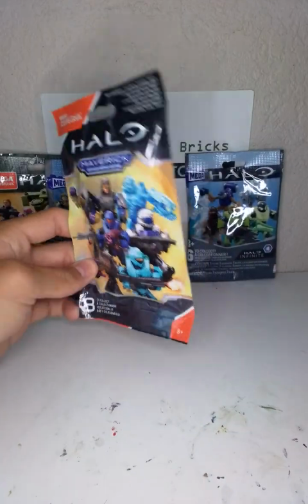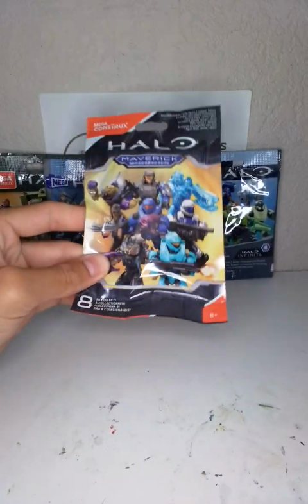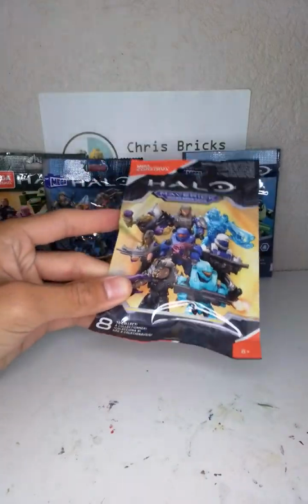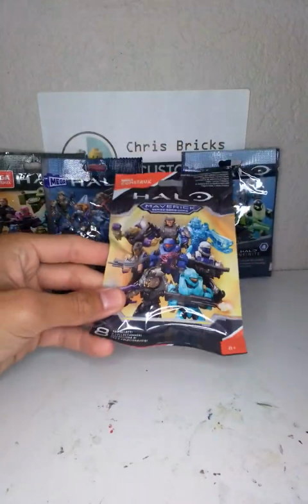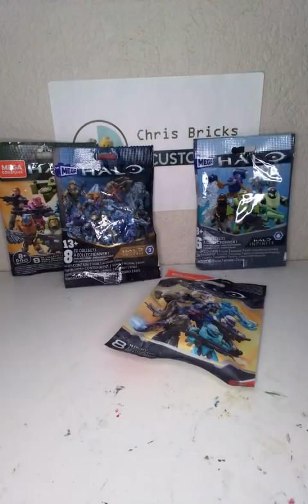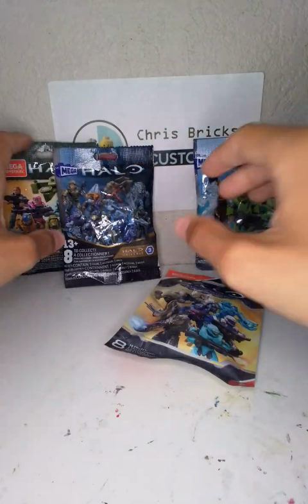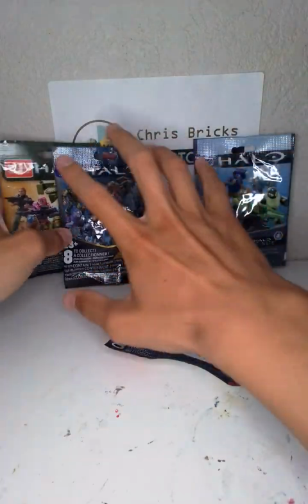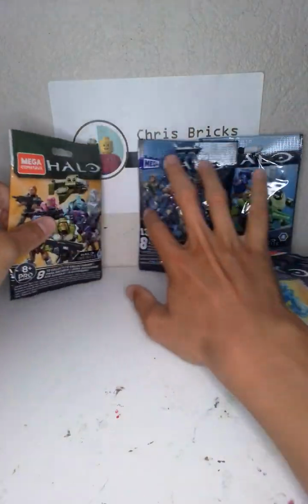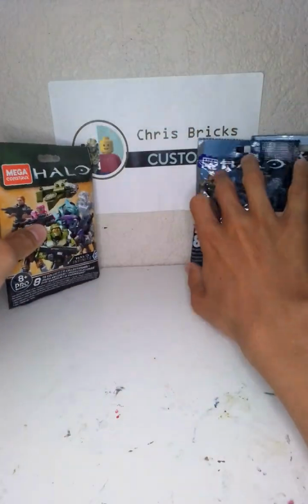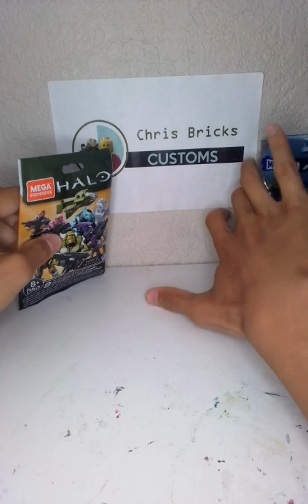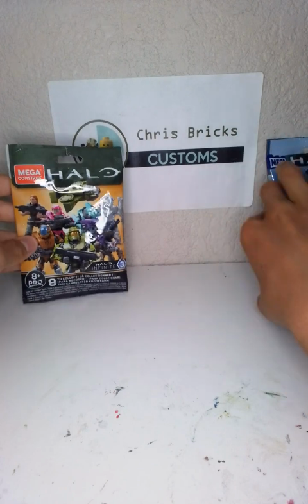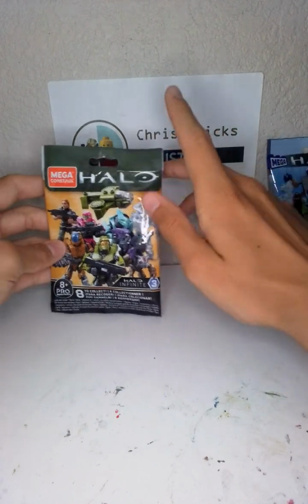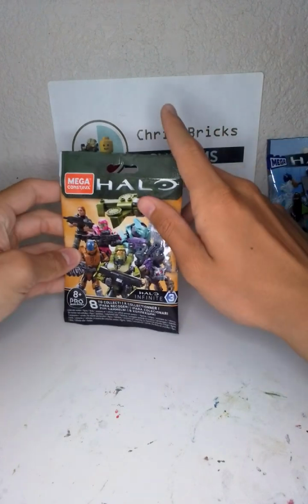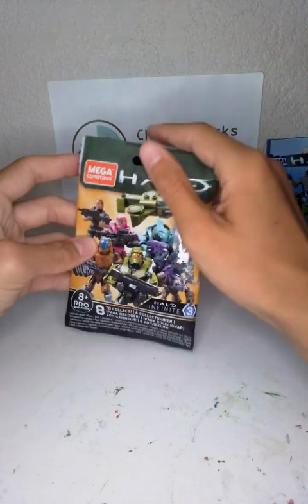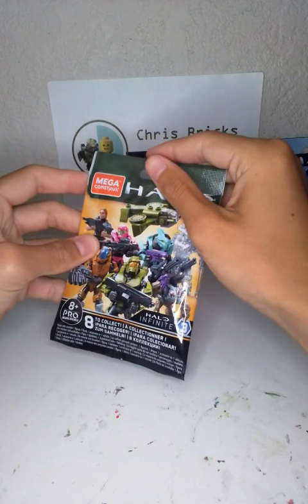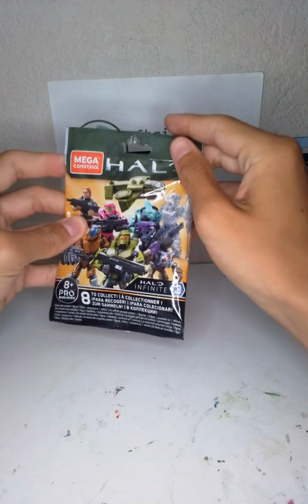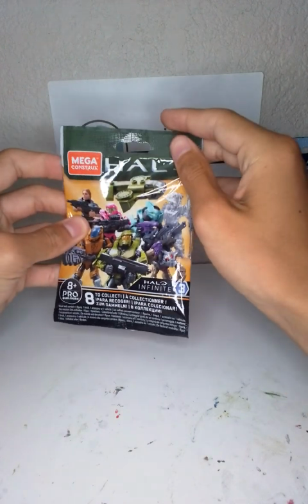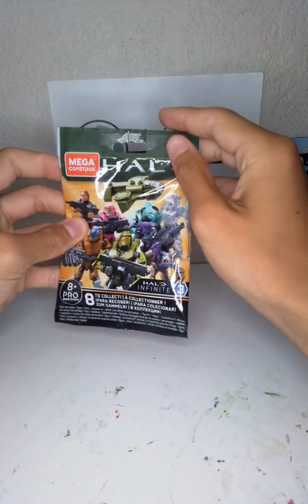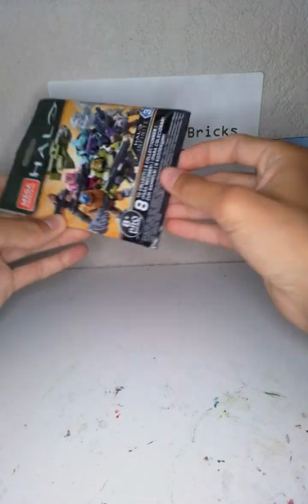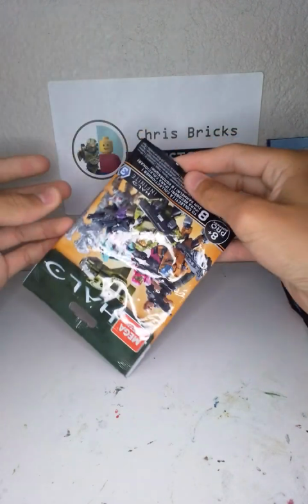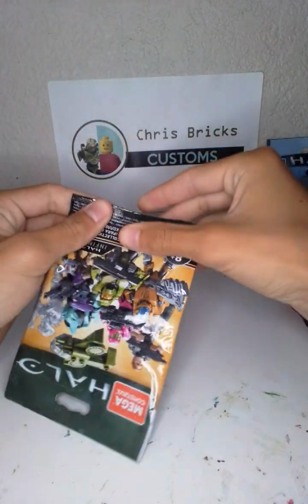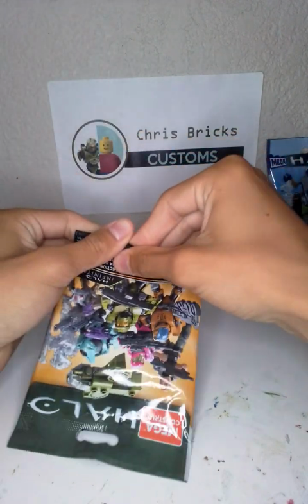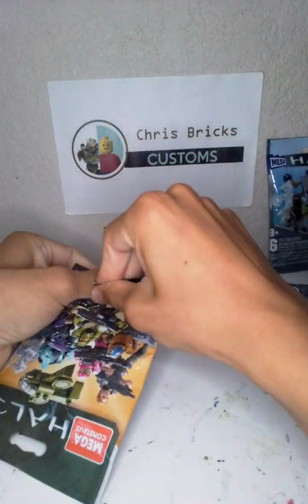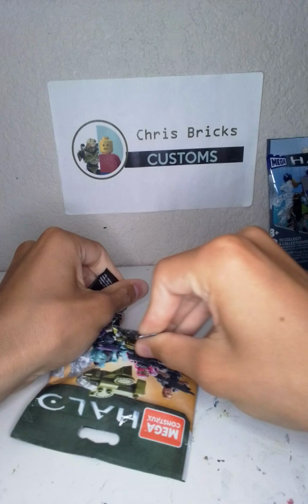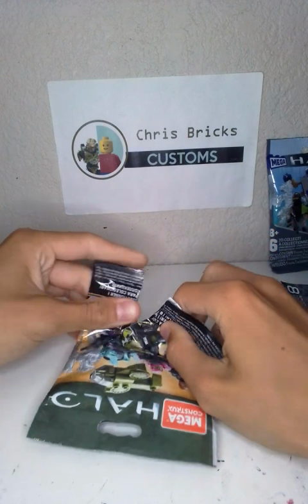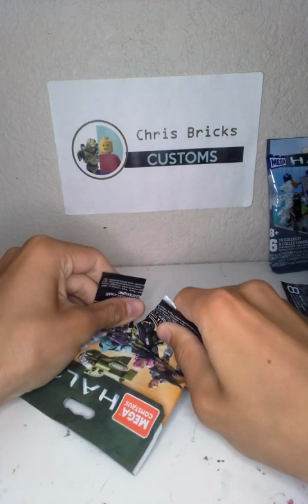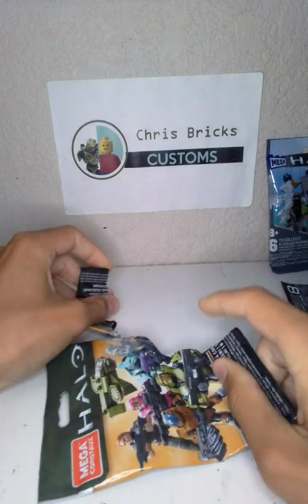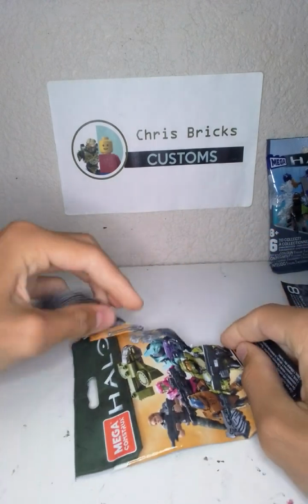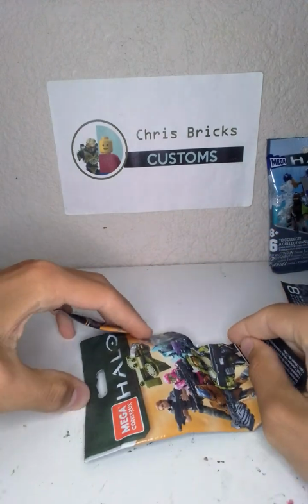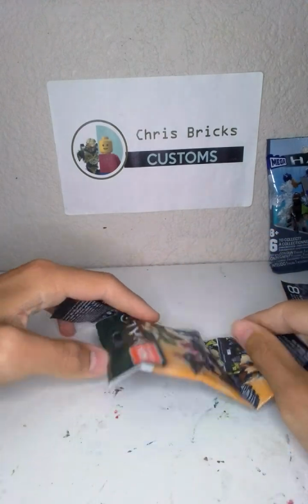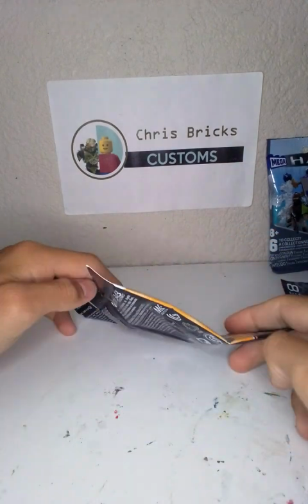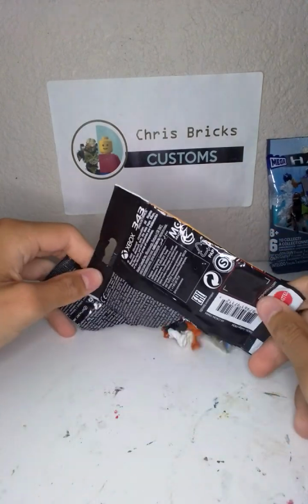We'll open the Maverick one last. So without further ado, let's get right into this with the Halo Infinite Series 3. I honestly think Halo Infinite Series 3 is like maybe the second best?